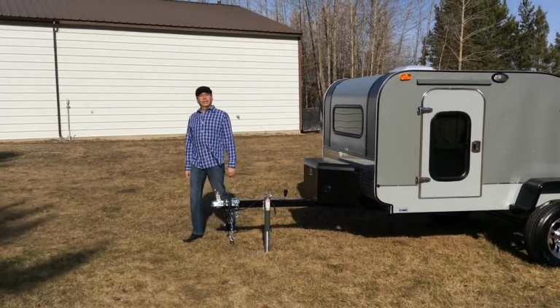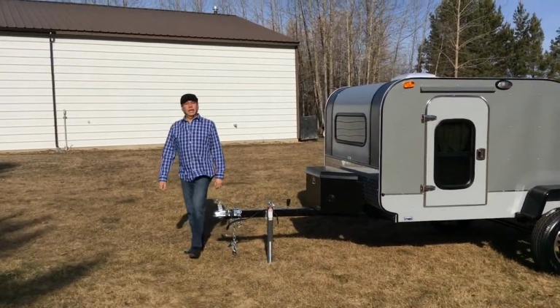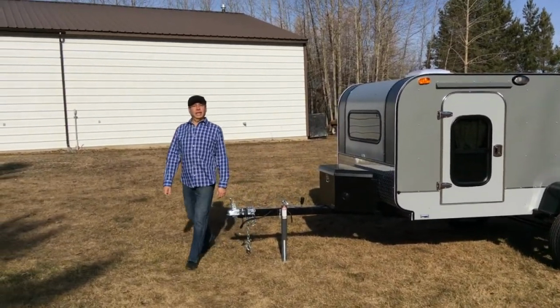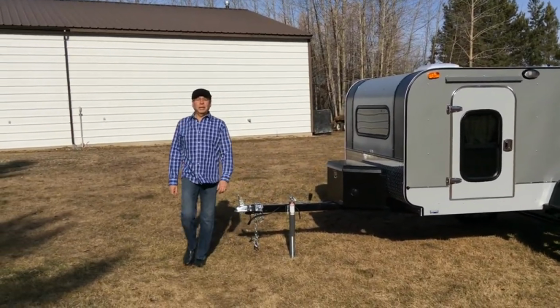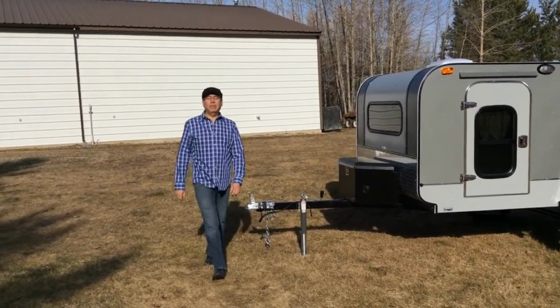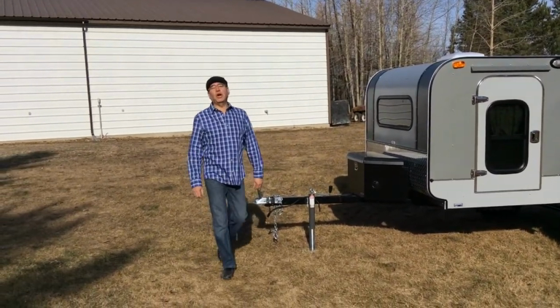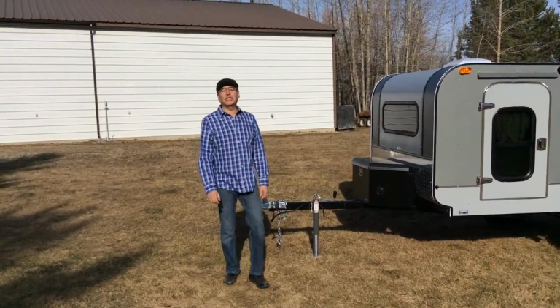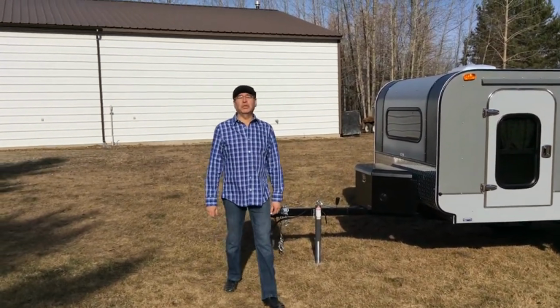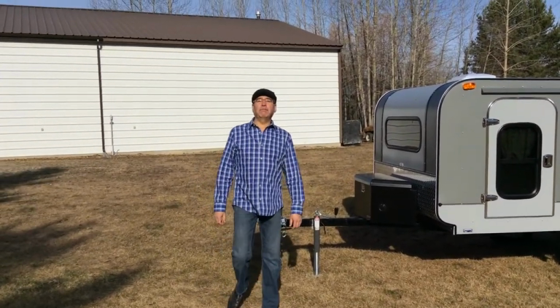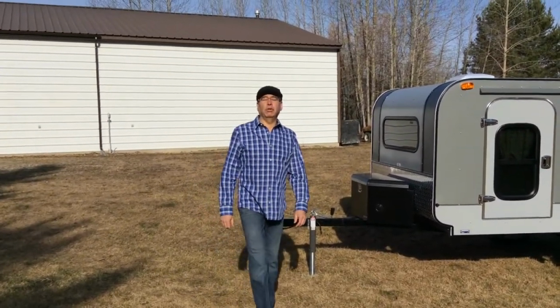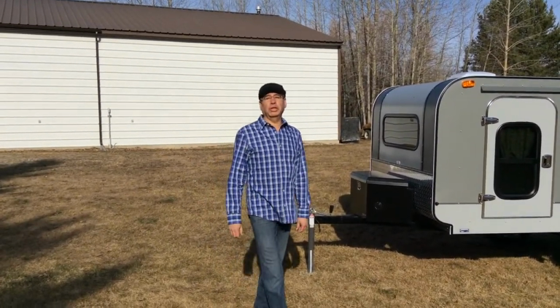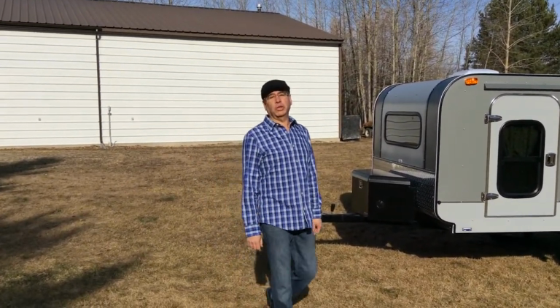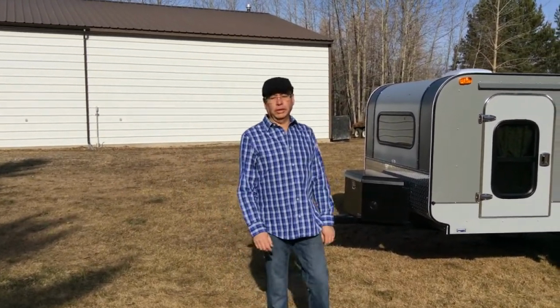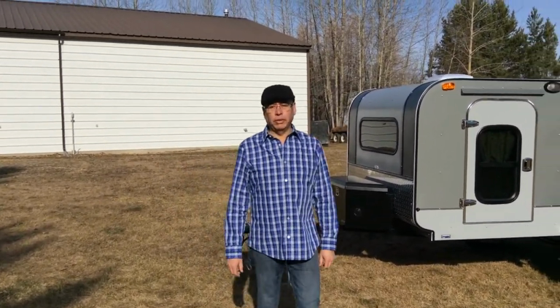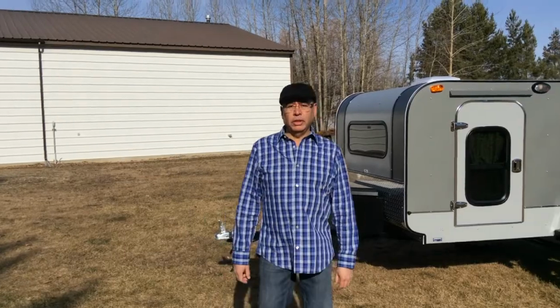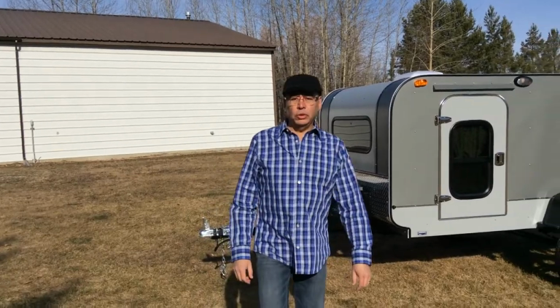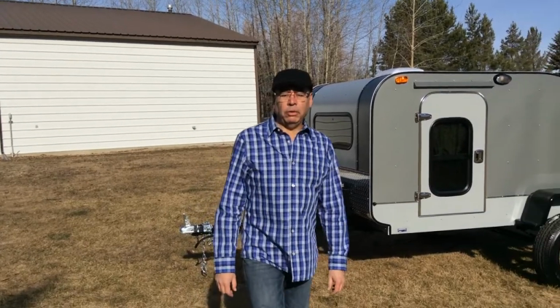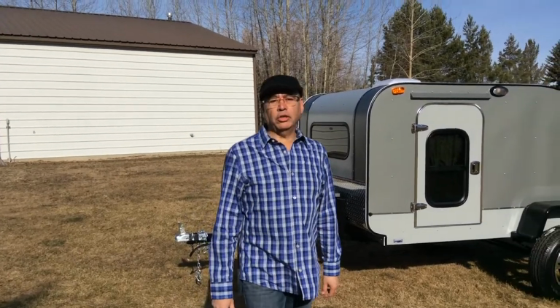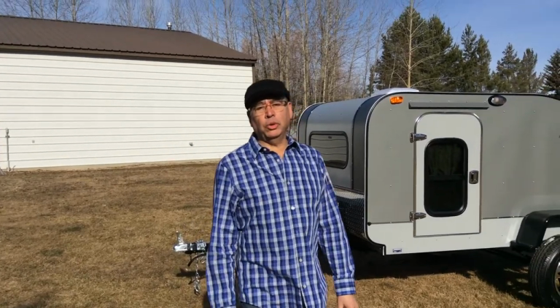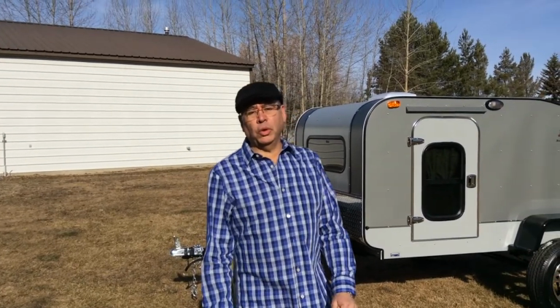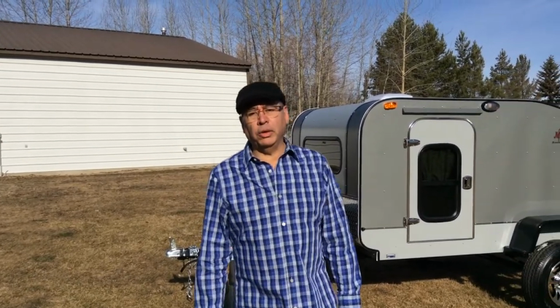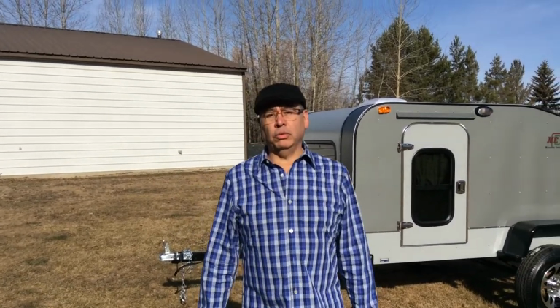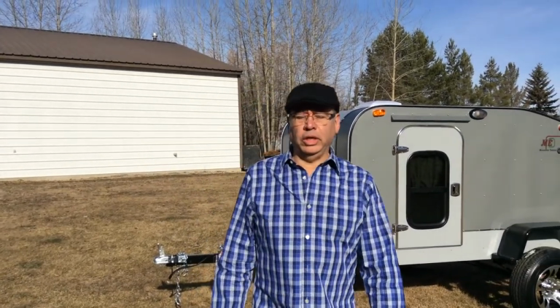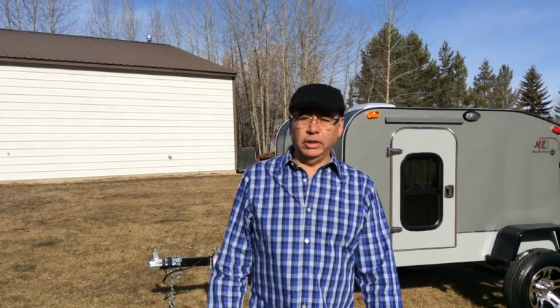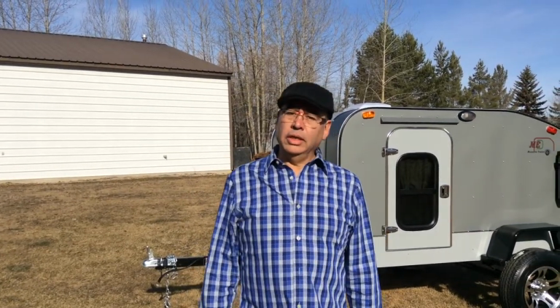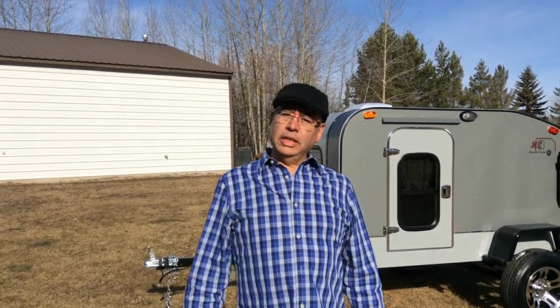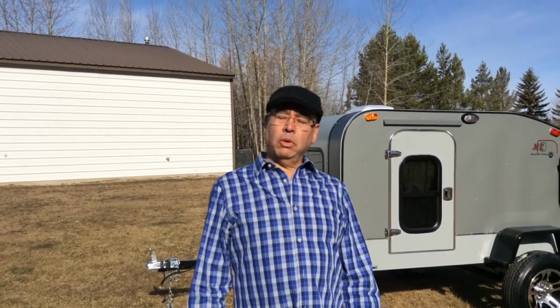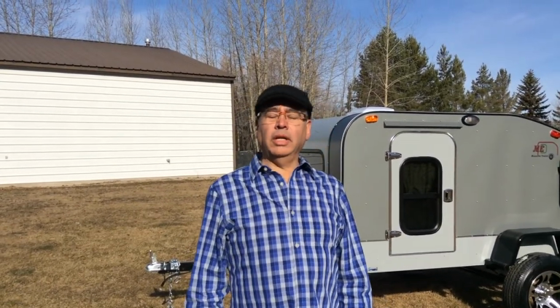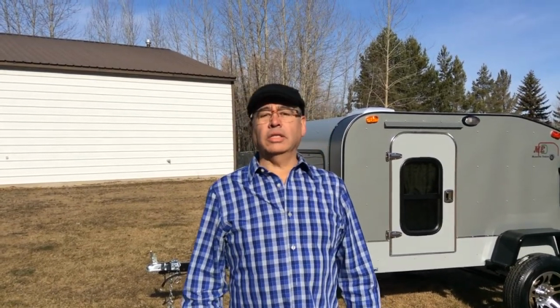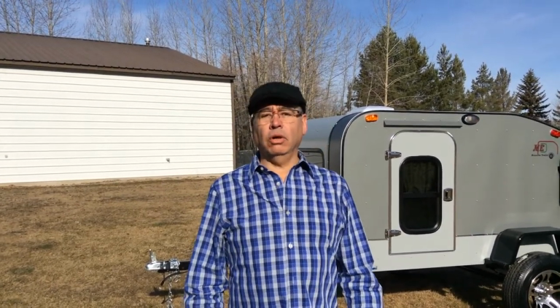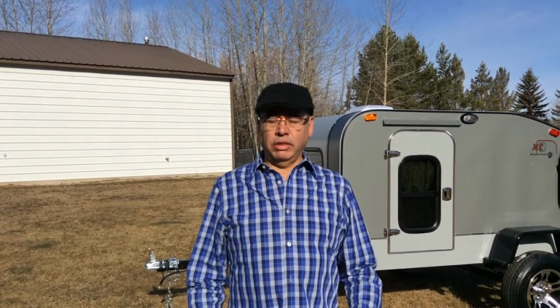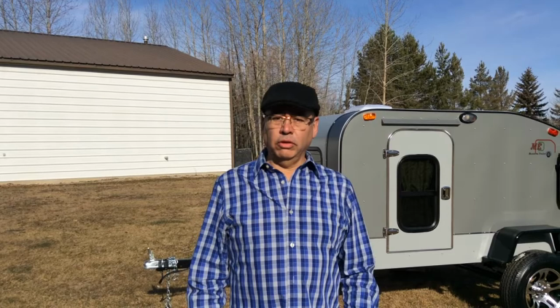Hi there, my name is Oscar Erba from Monte Erba Trailer. Today we're going to show you a new trailer. This one is called the Thunder.